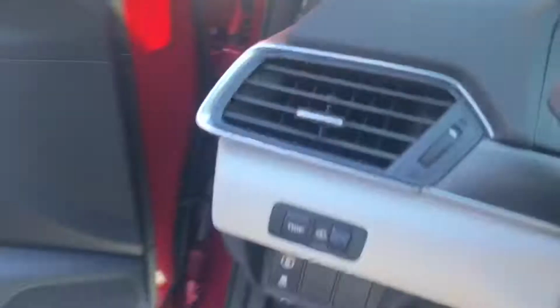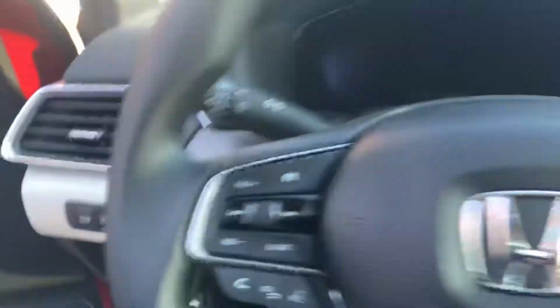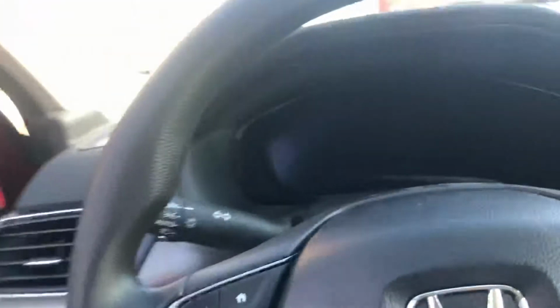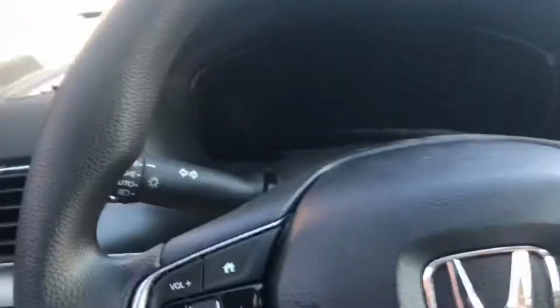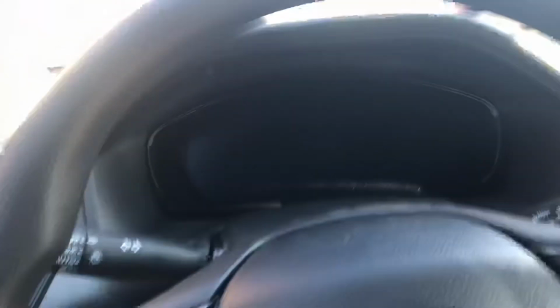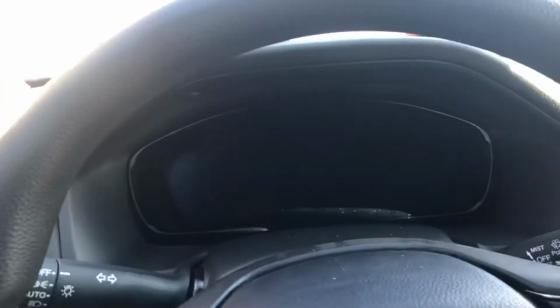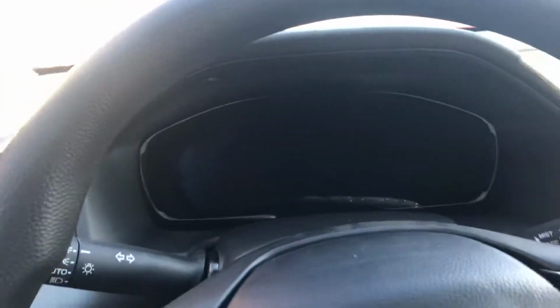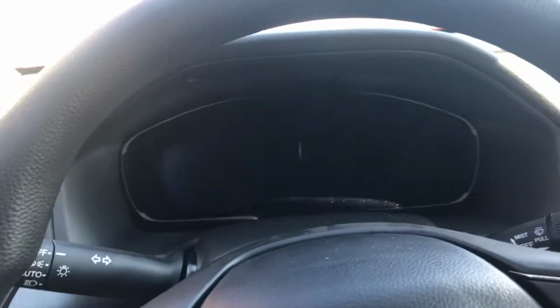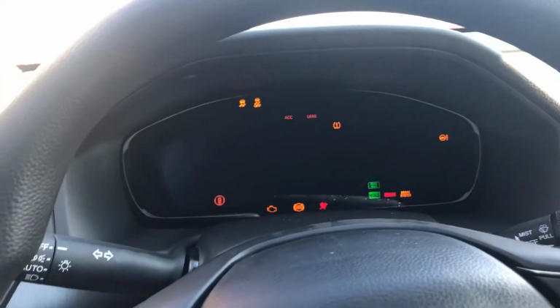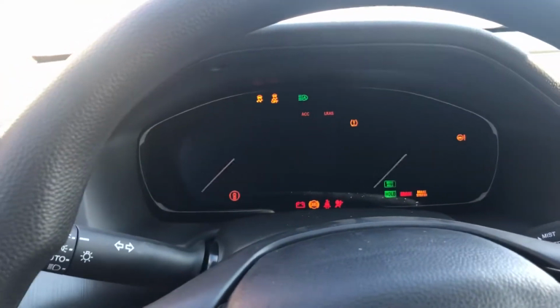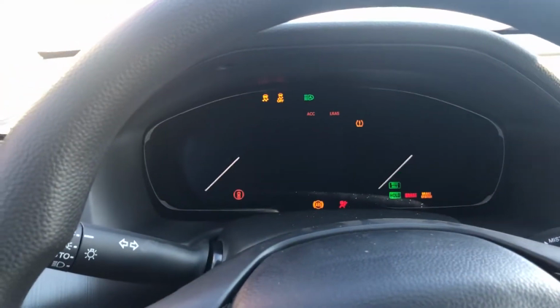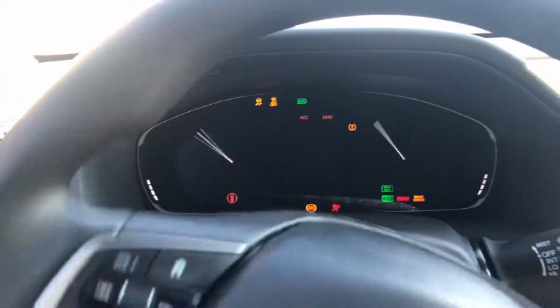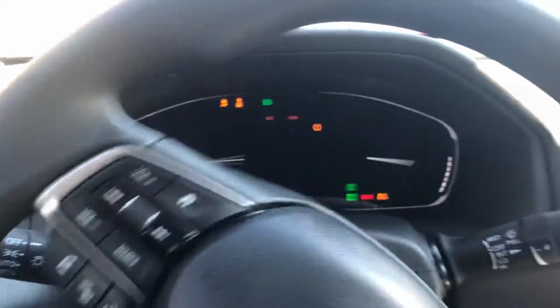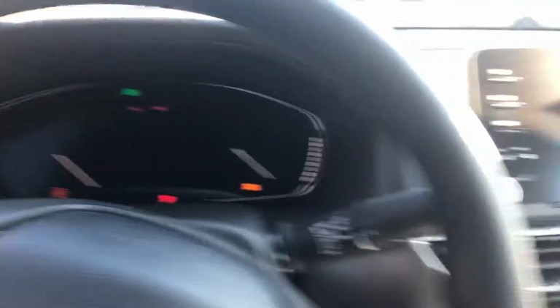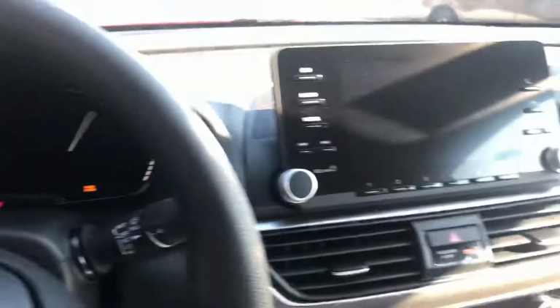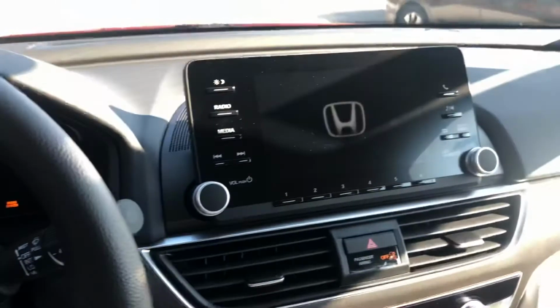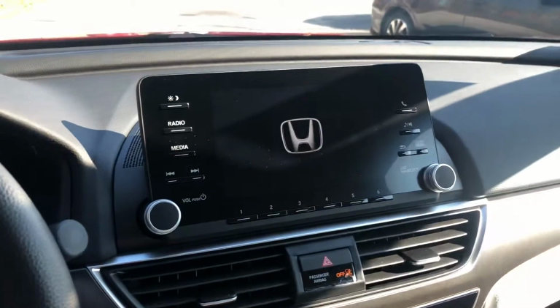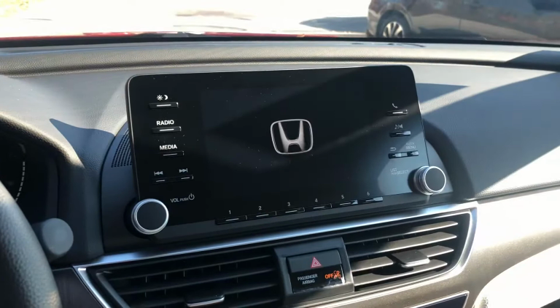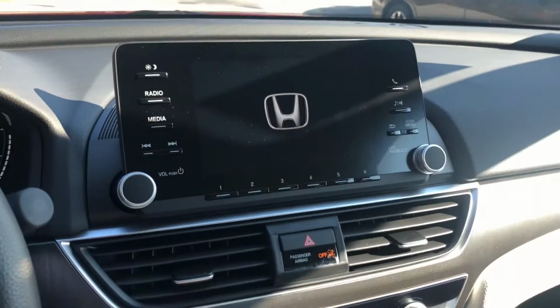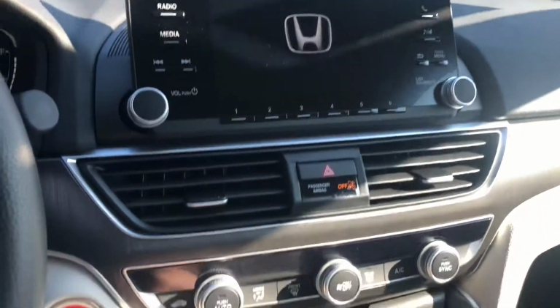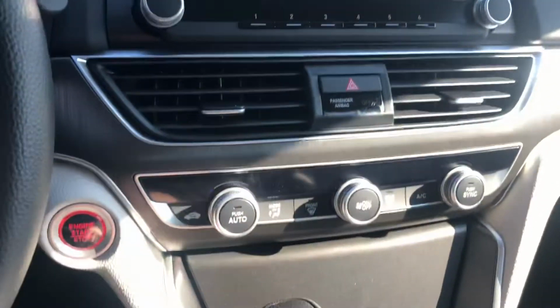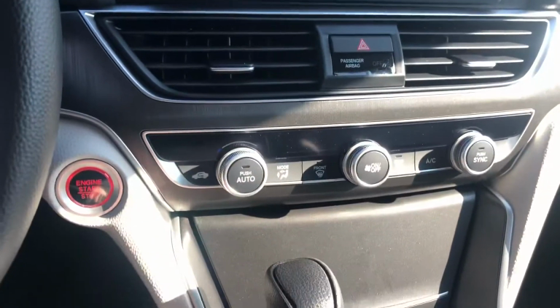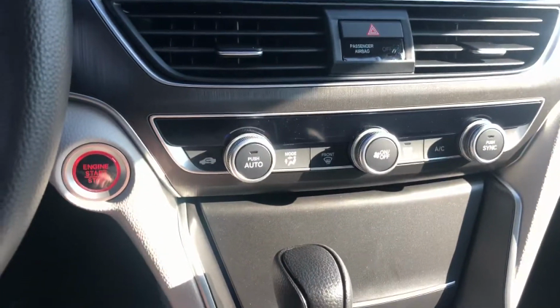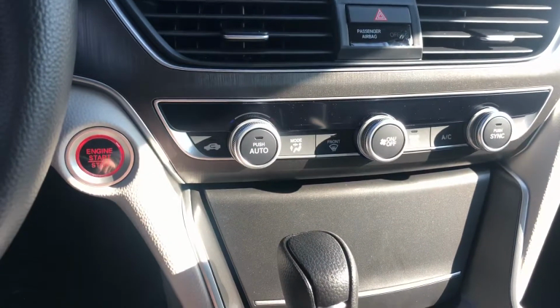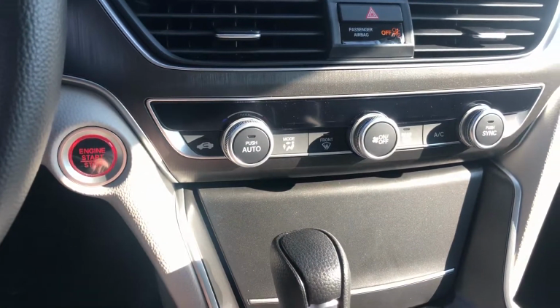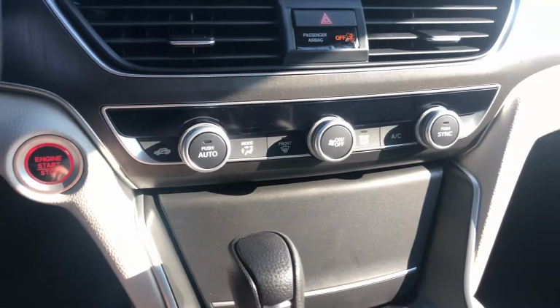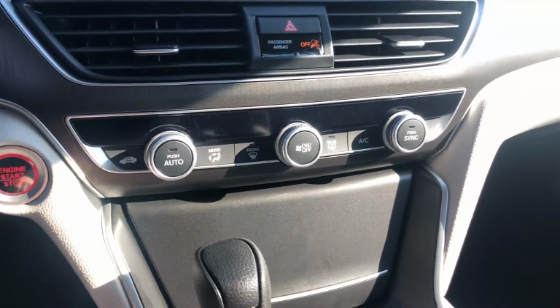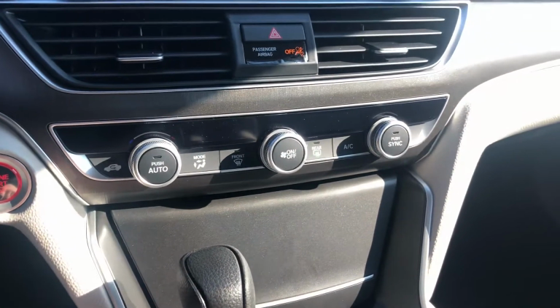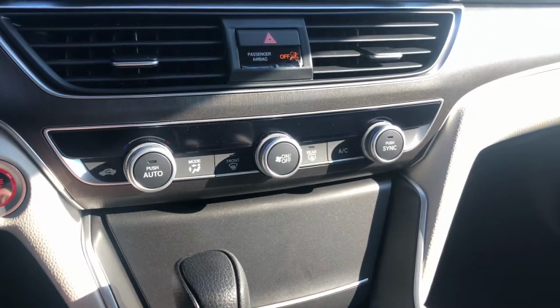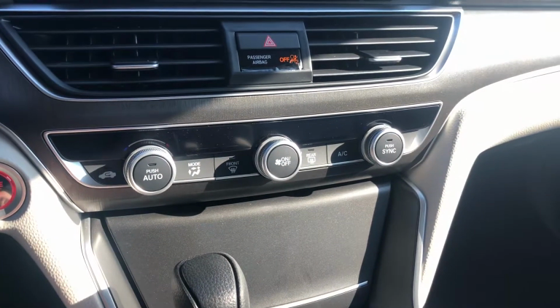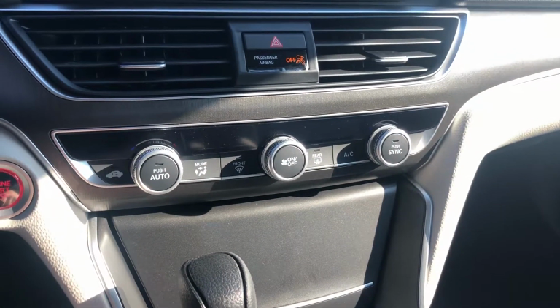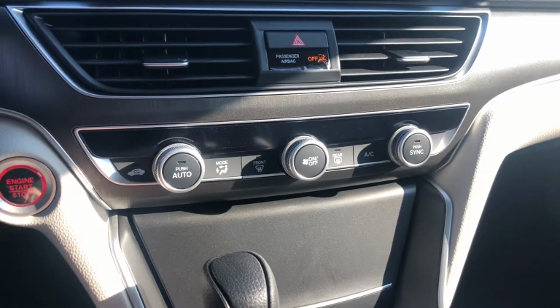I'm going to start up the car here. Get a quick peek of the instrument panel and this beautiful display over here. You do get dual zone climate control.